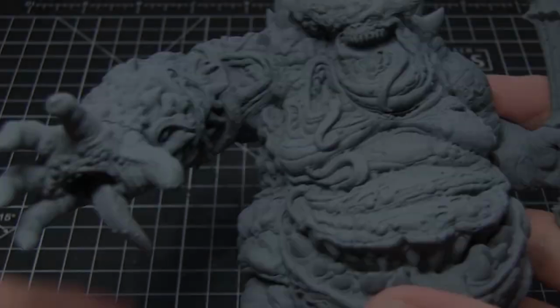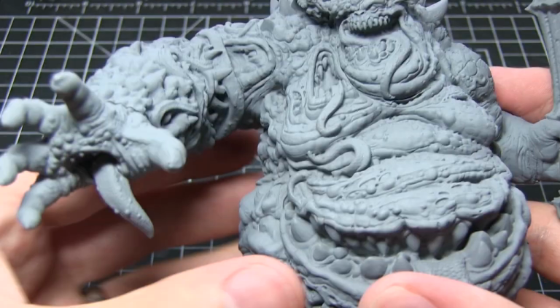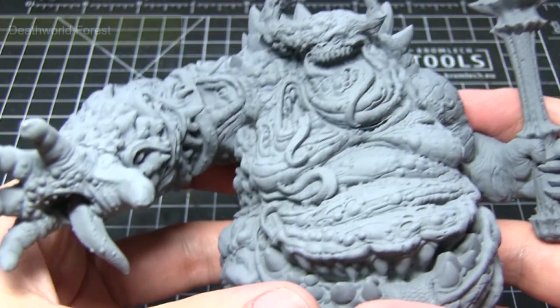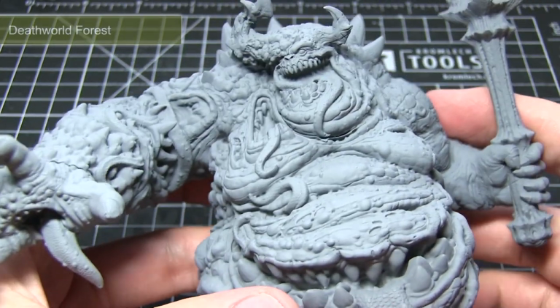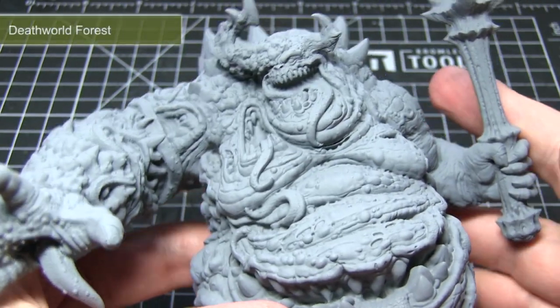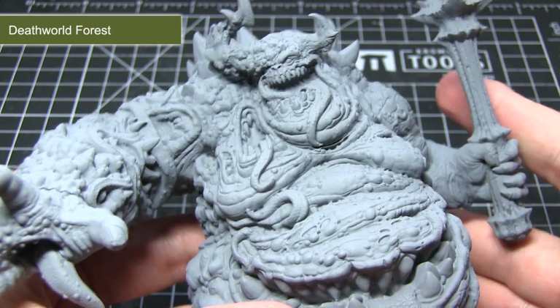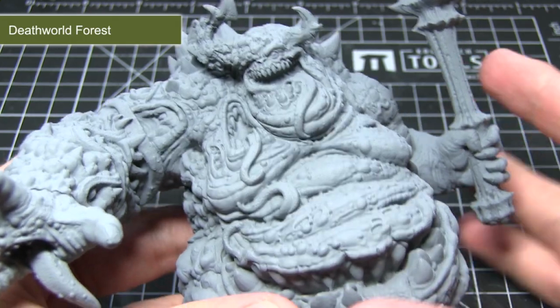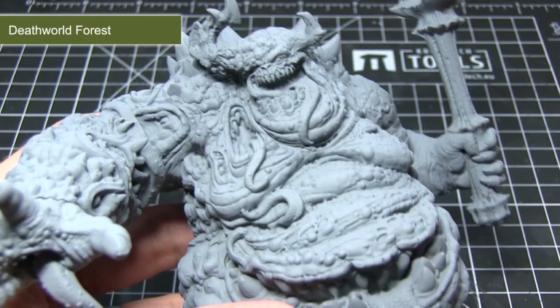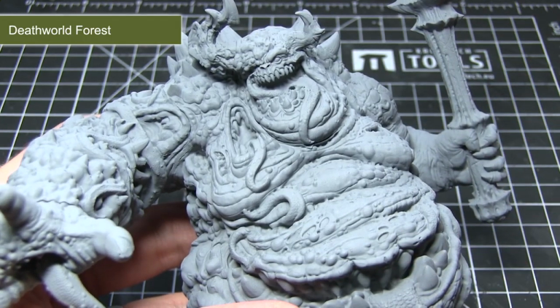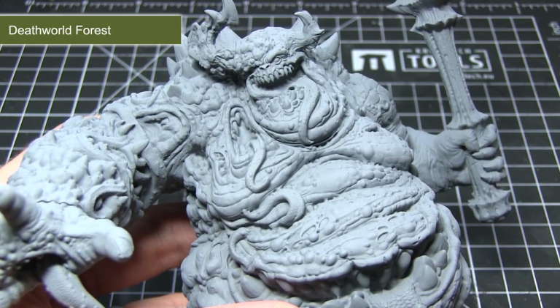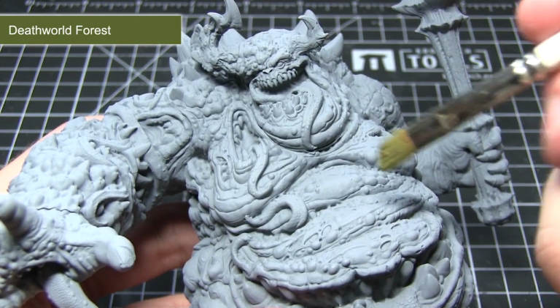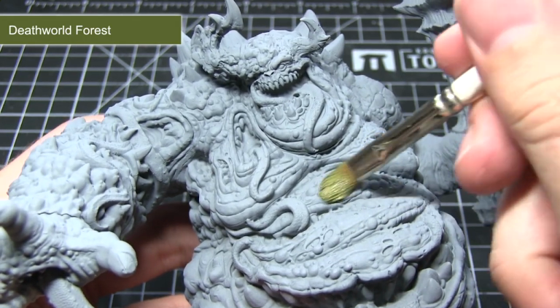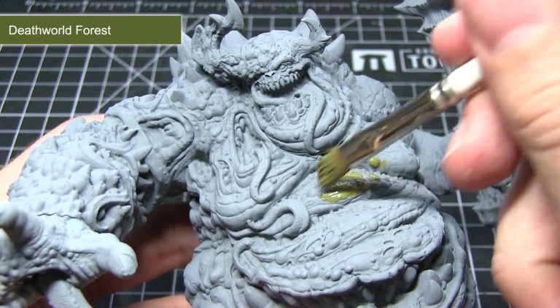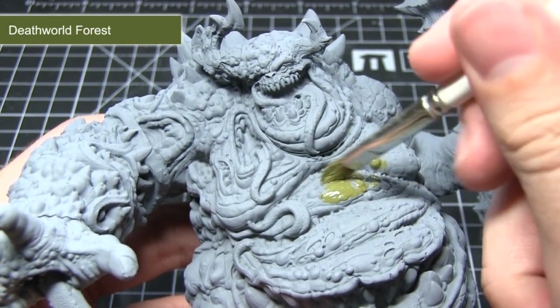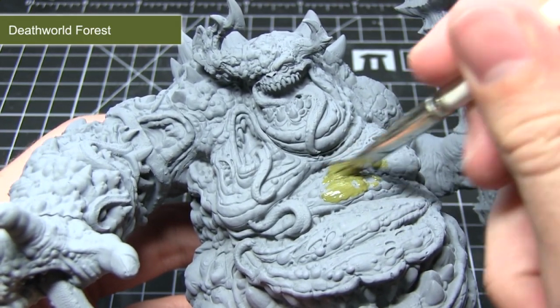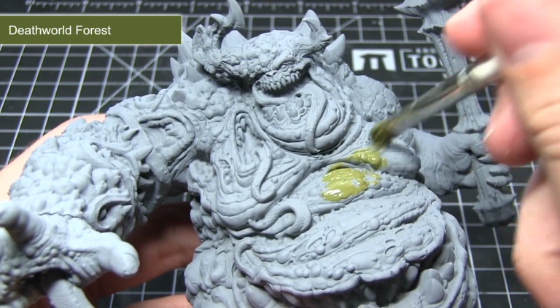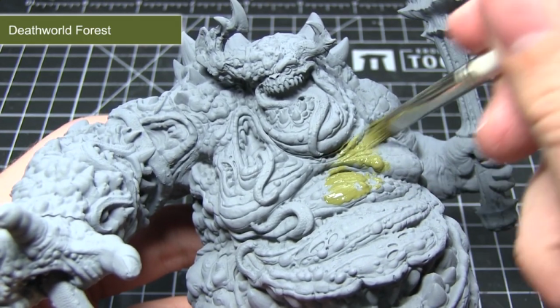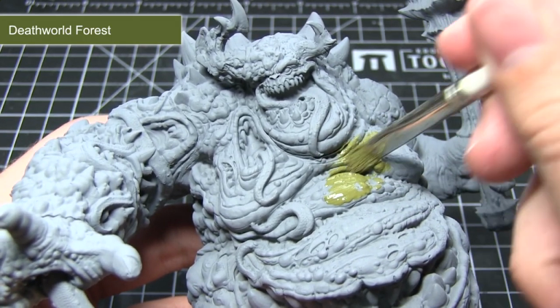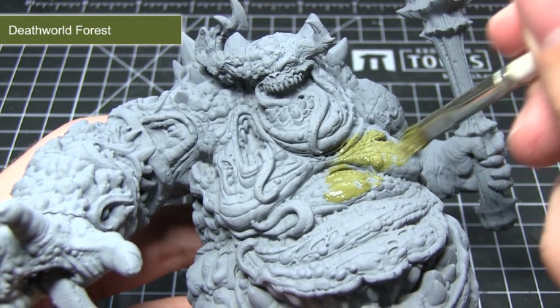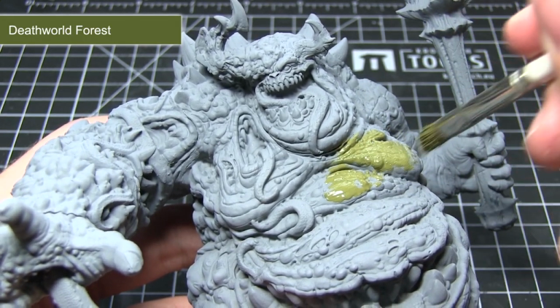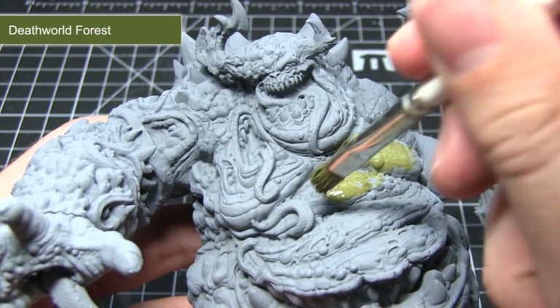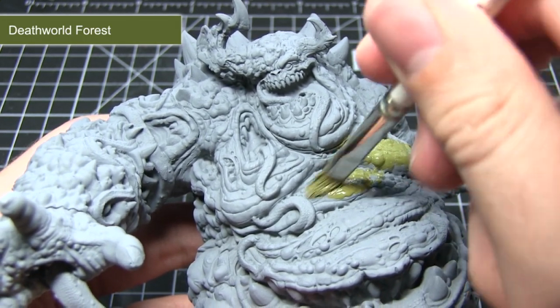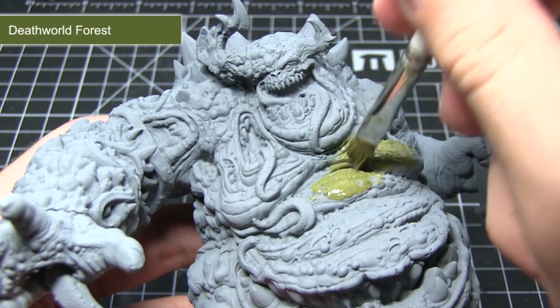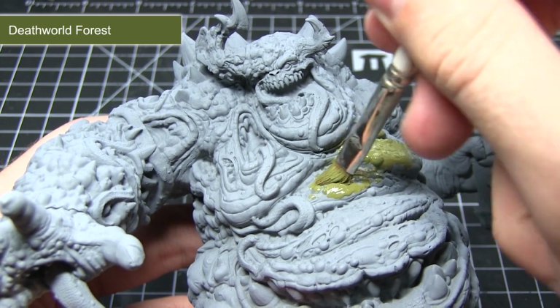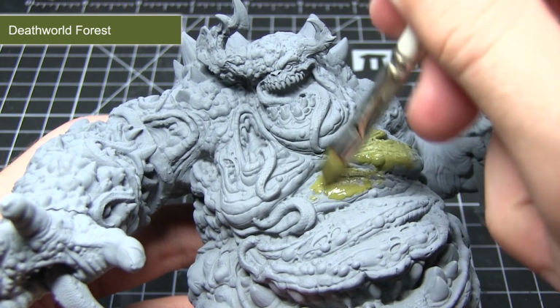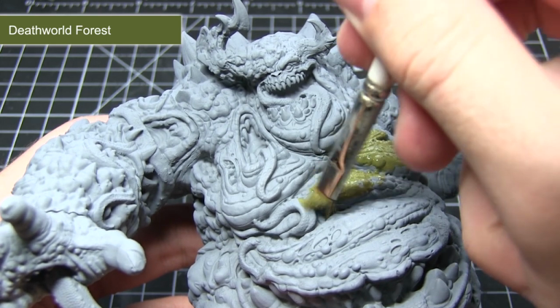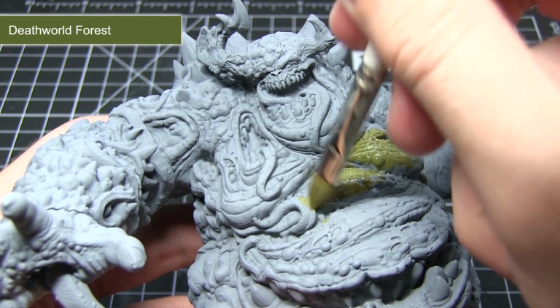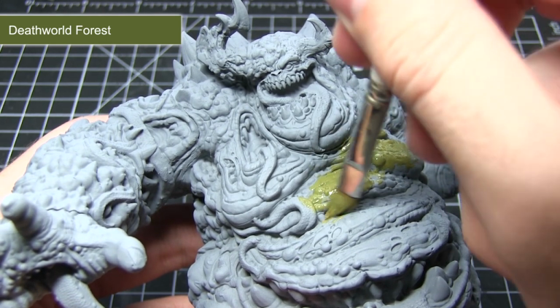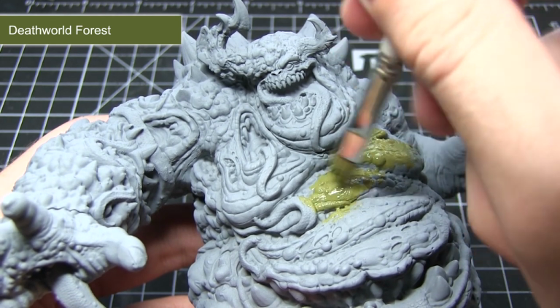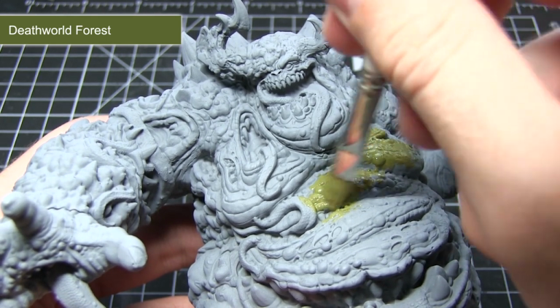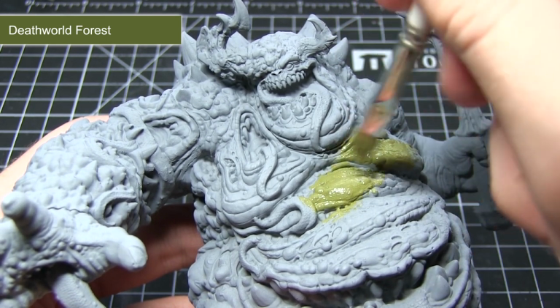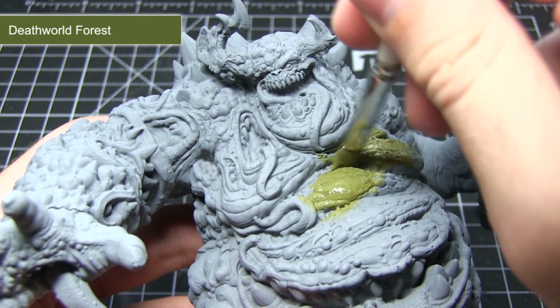Before we can begin painting we first need to prime the miniature, and I would recommend using a grey primer for this as it will really help when applying some of the later lighter colours such as the greens.